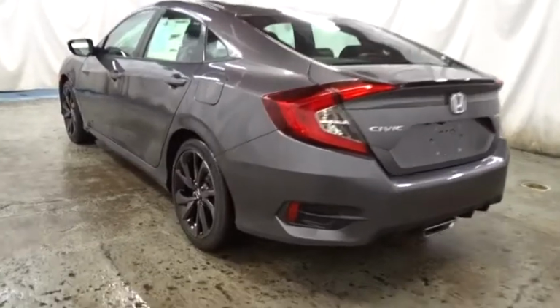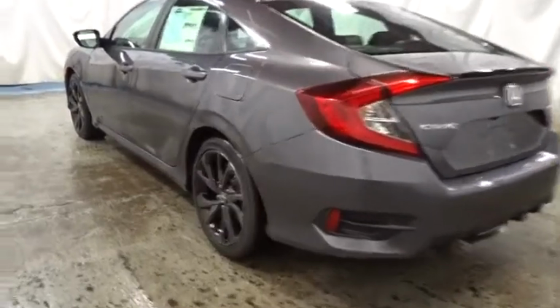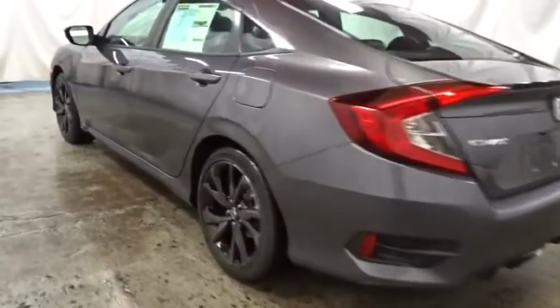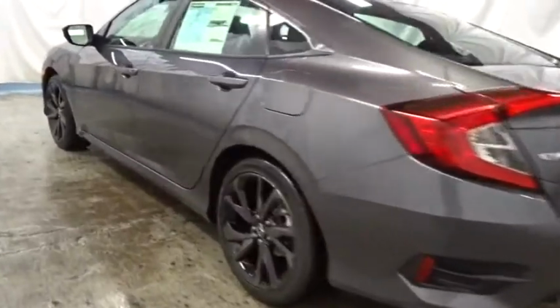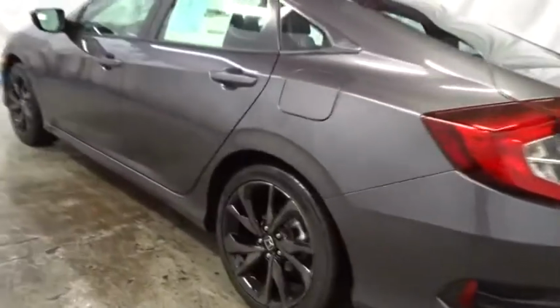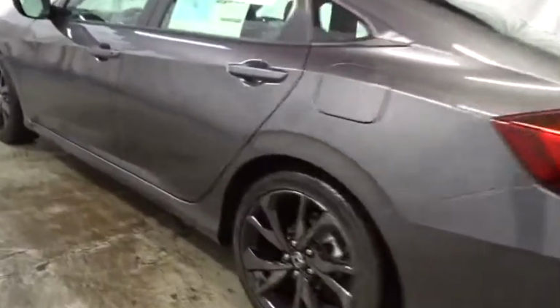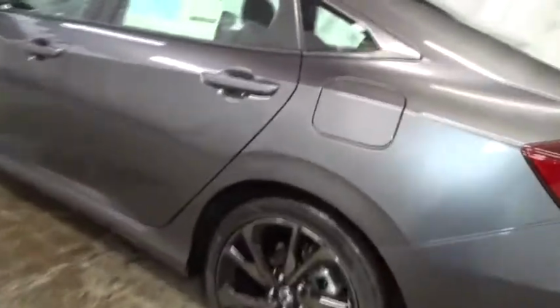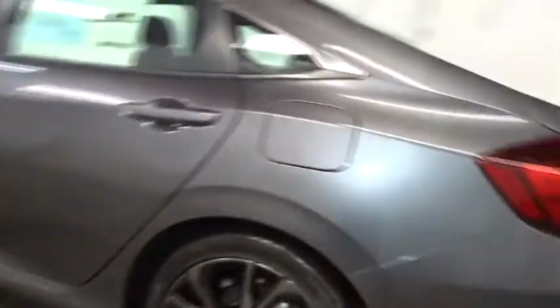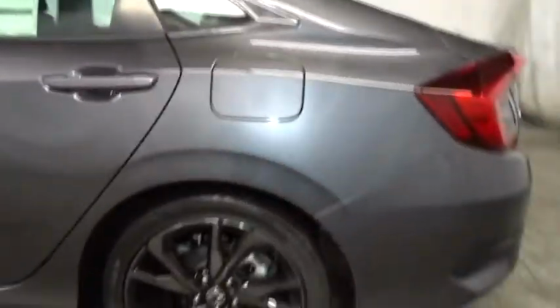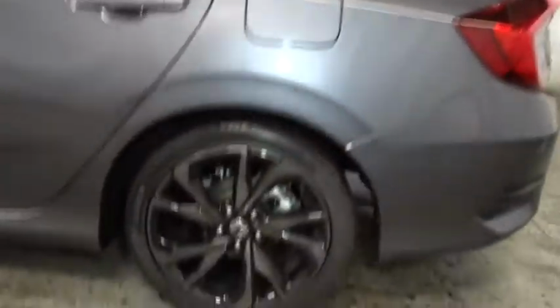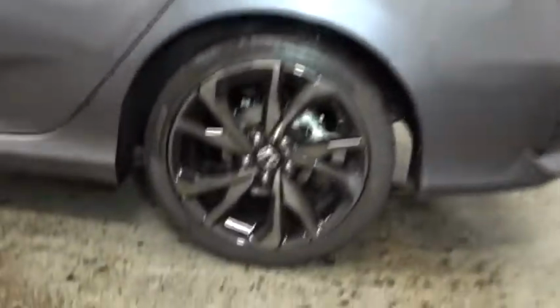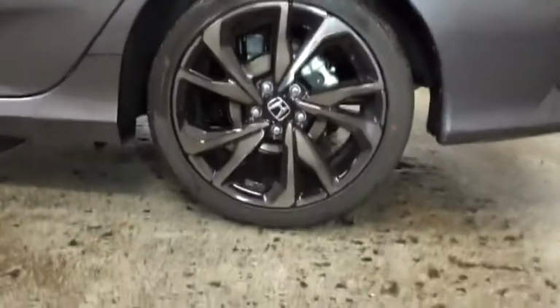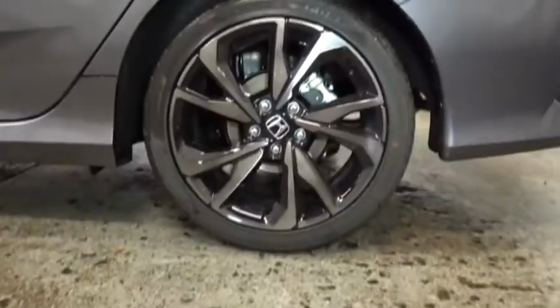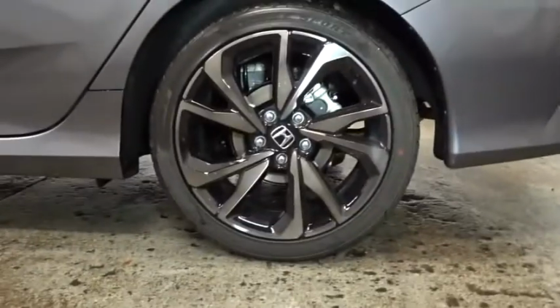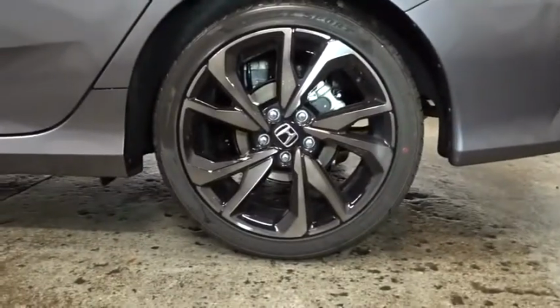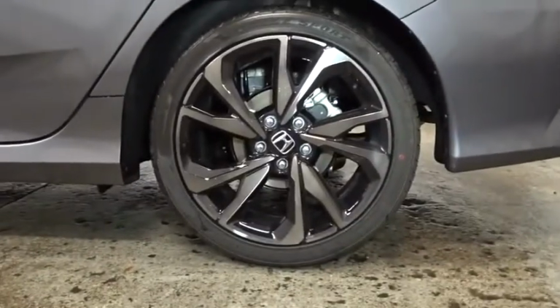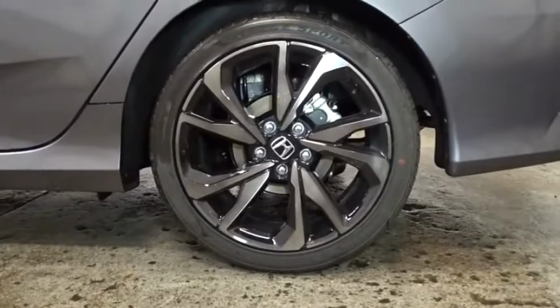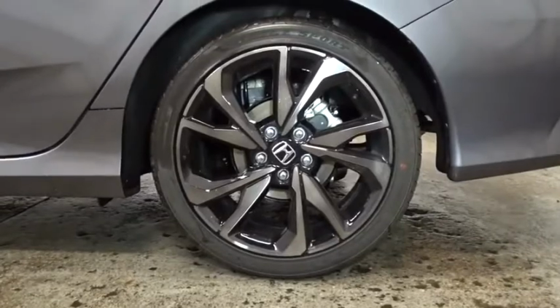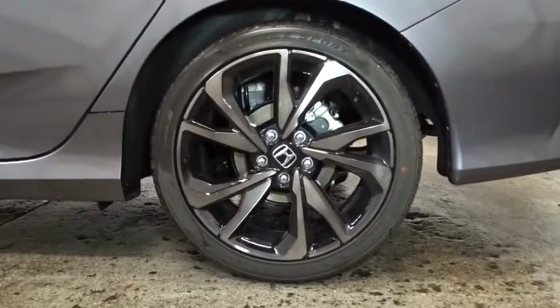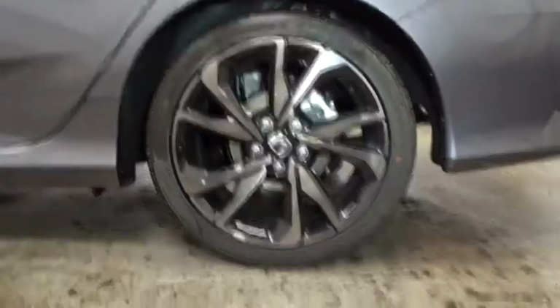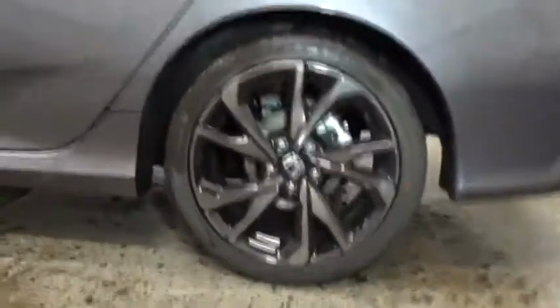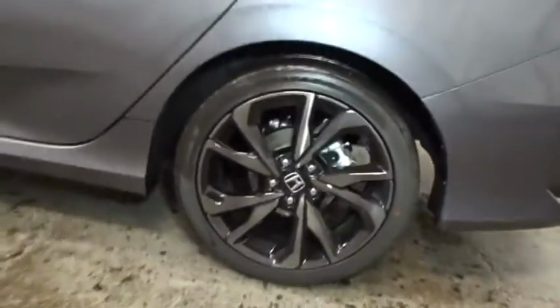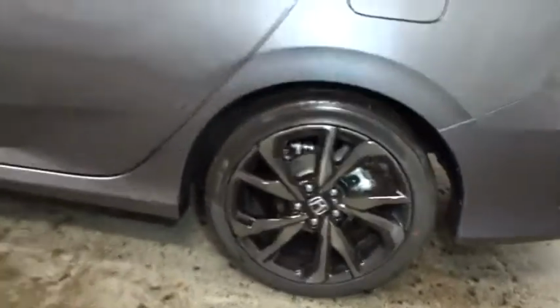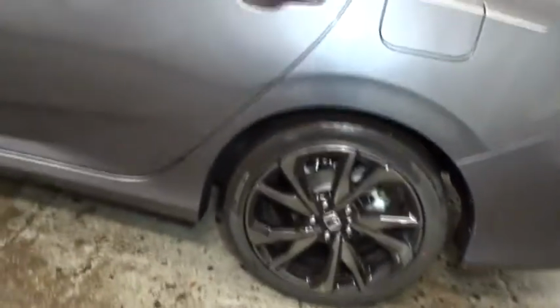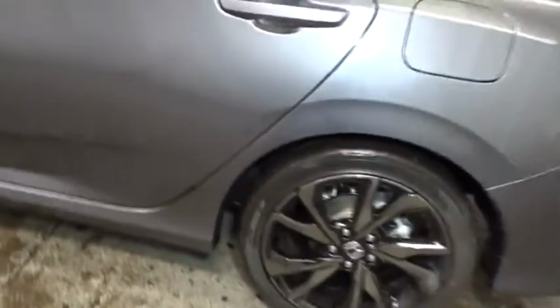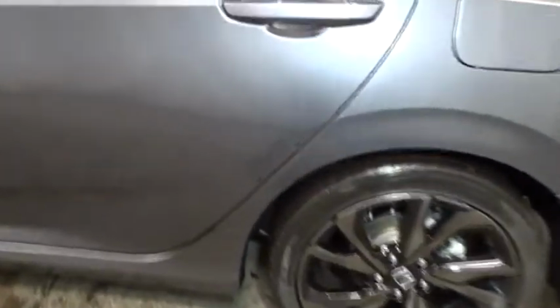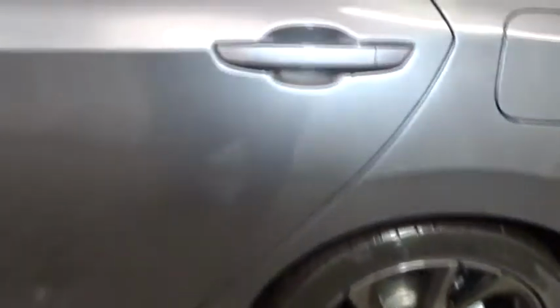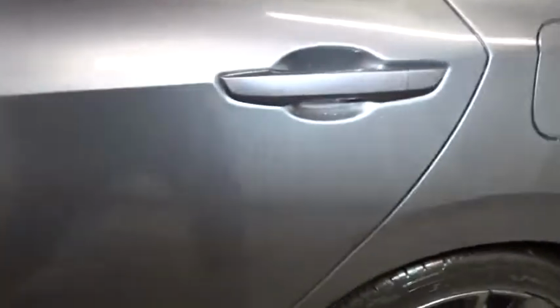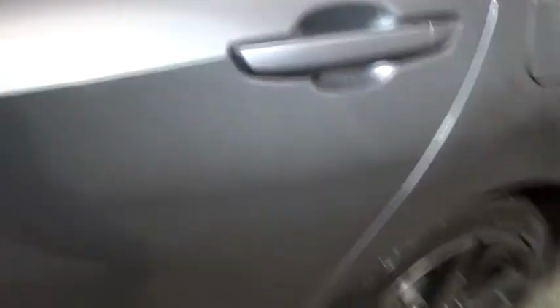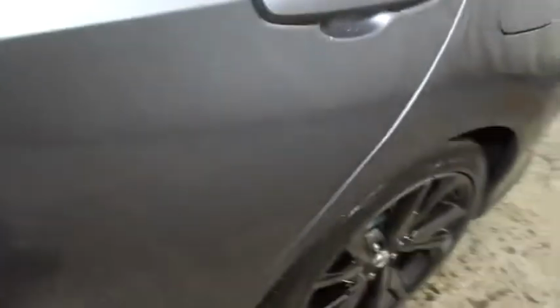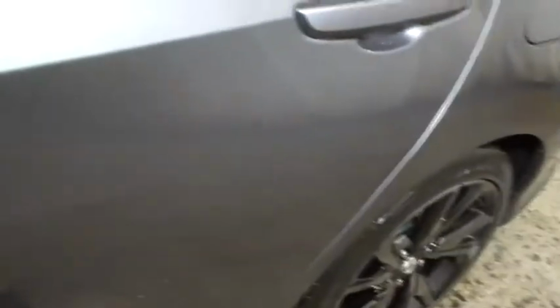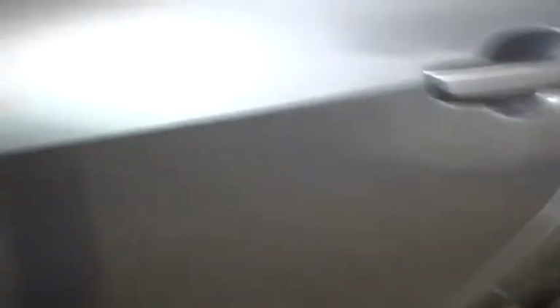Low tire pressure warning, four-piece floor mat set, power rear window sunshade. Is love at first sight really possible? Let us know when you stop in.